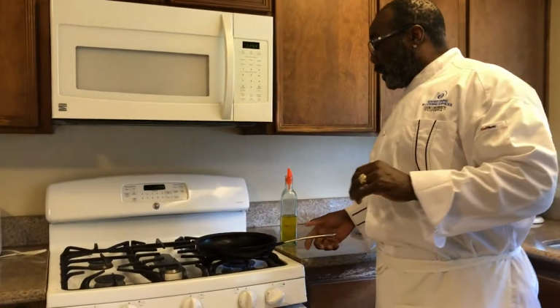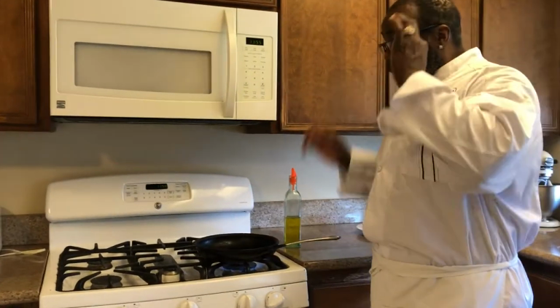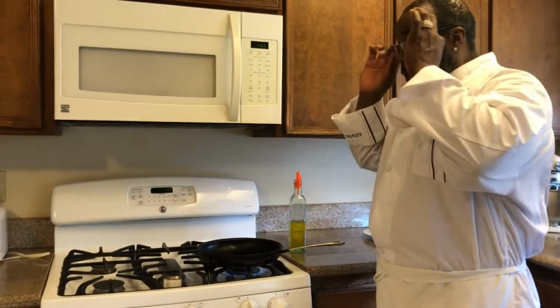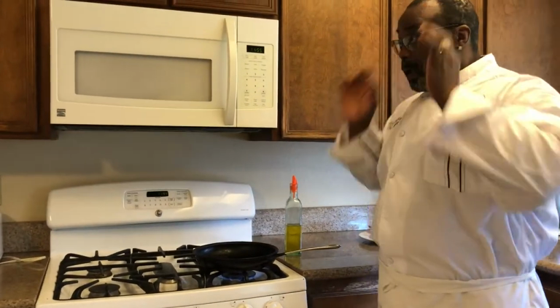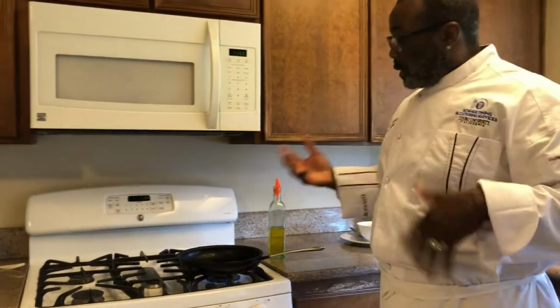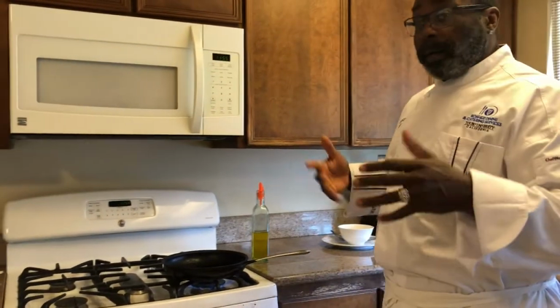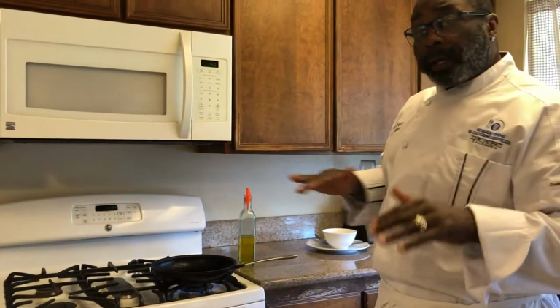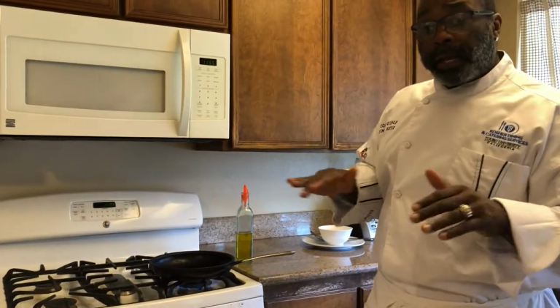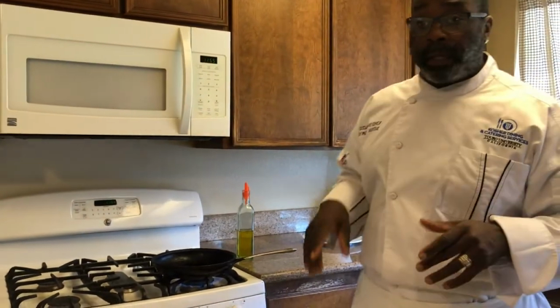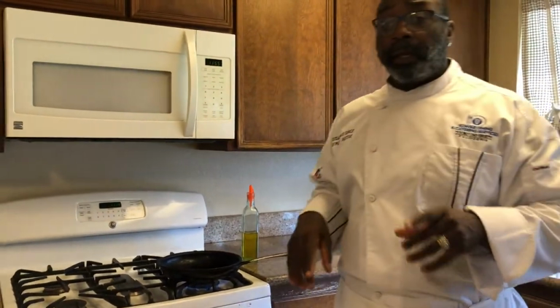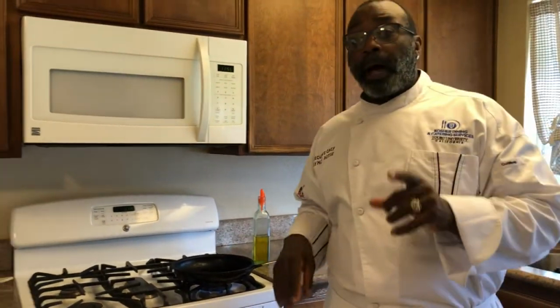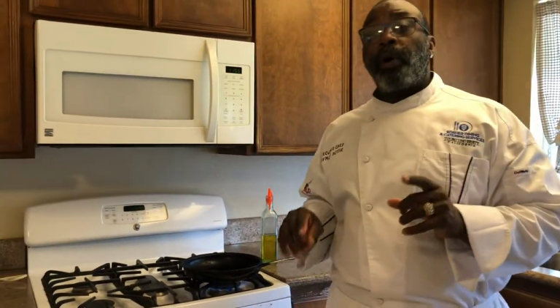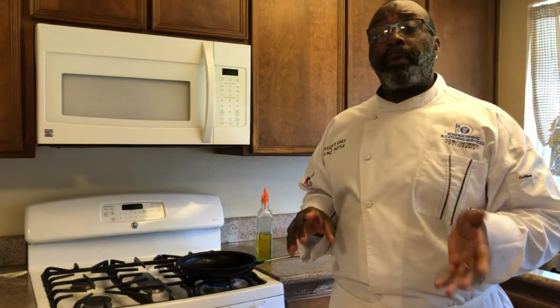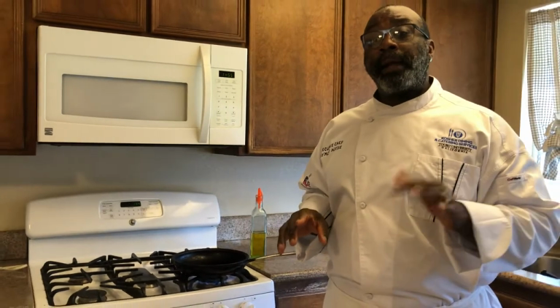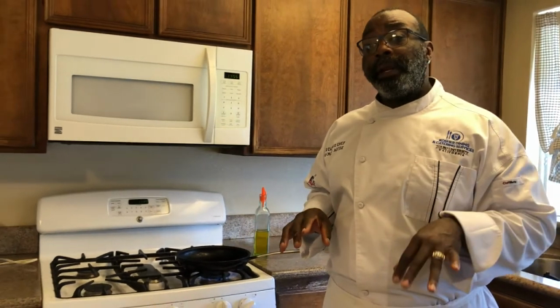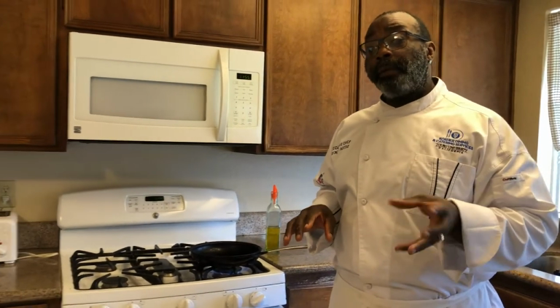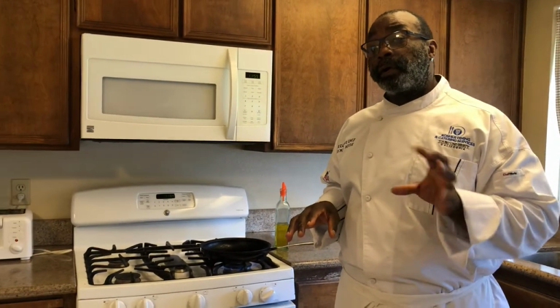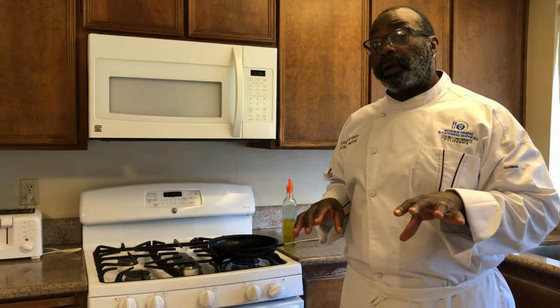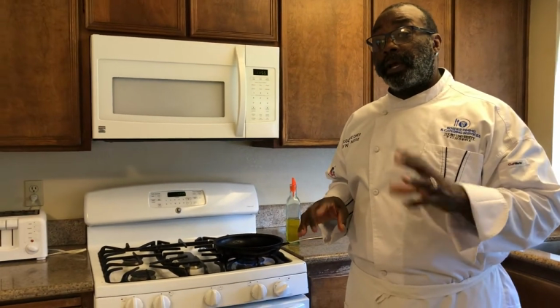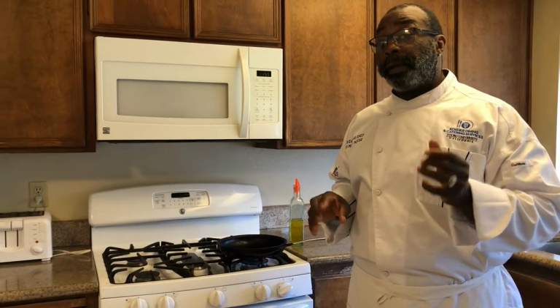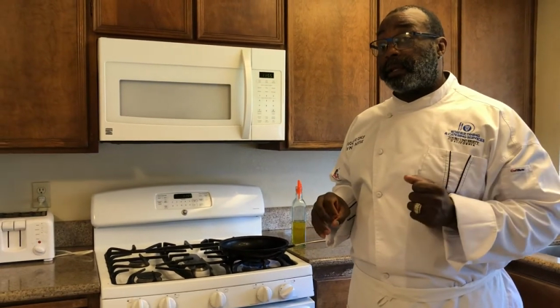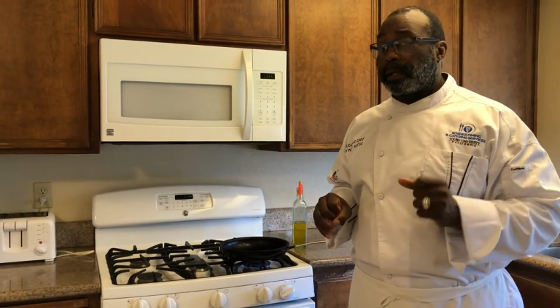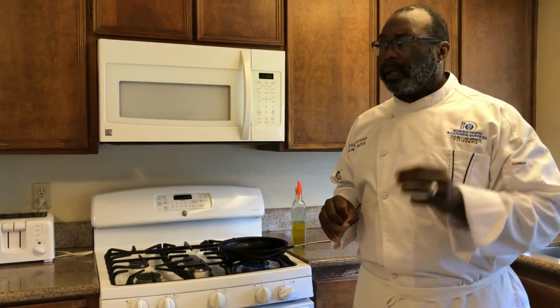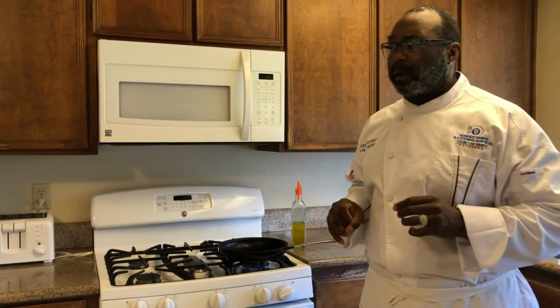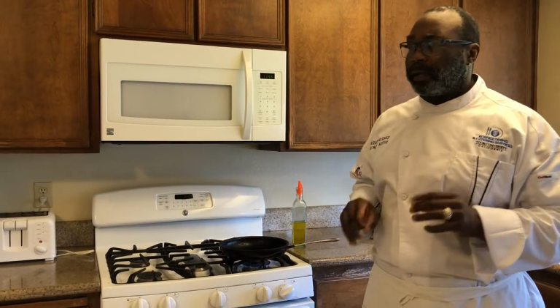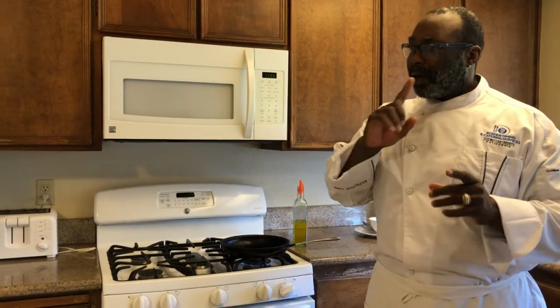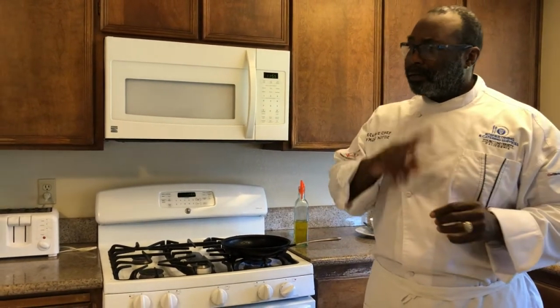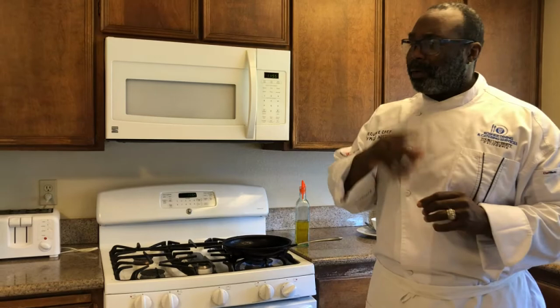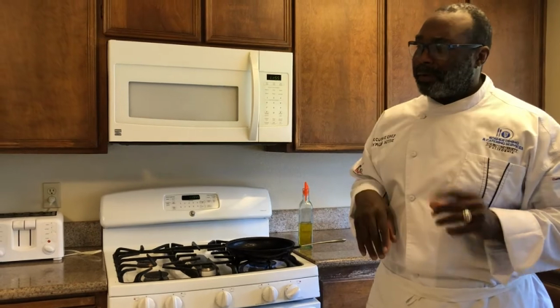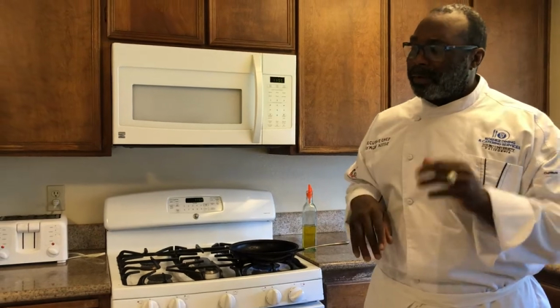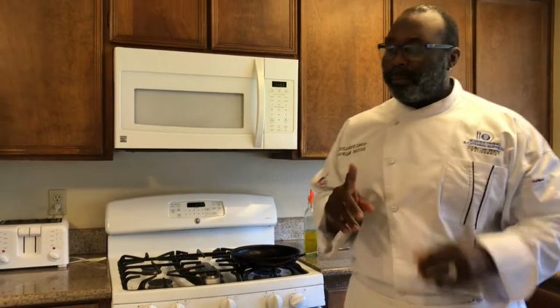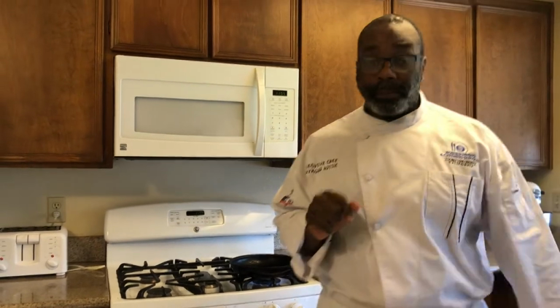Now, I'm going to let this come up and get a nice little heat. I'm going to go and bring my ingredients that I'm actually going to sauté to make this dish. I told you it's a wonderful dish, but let me show you.